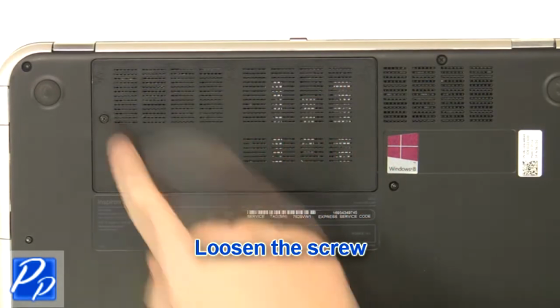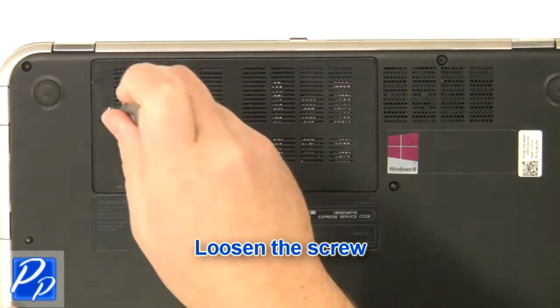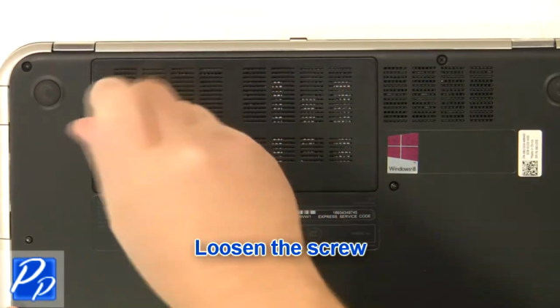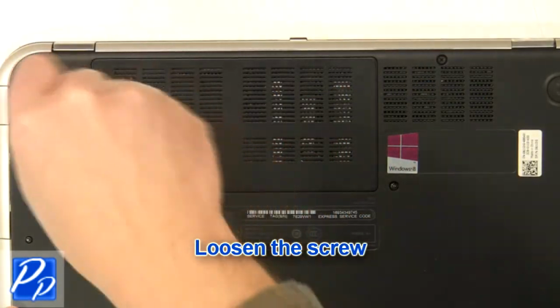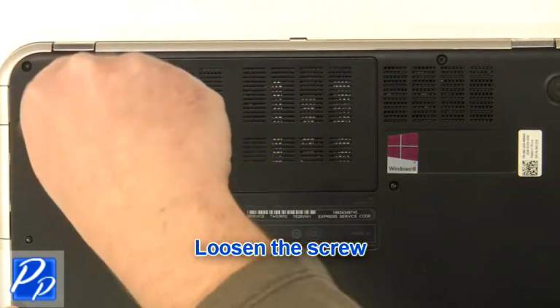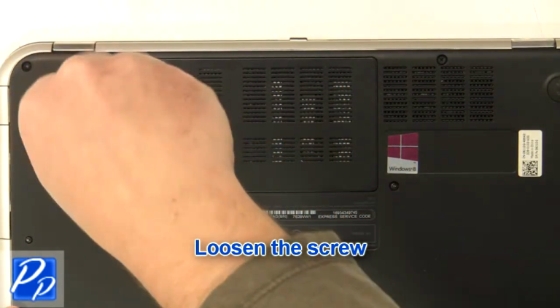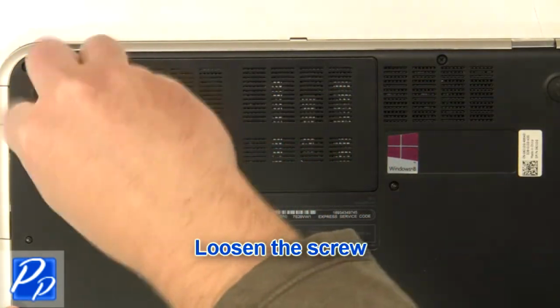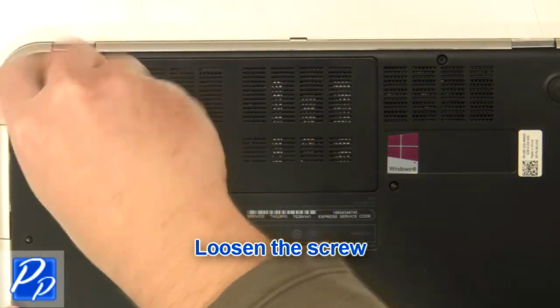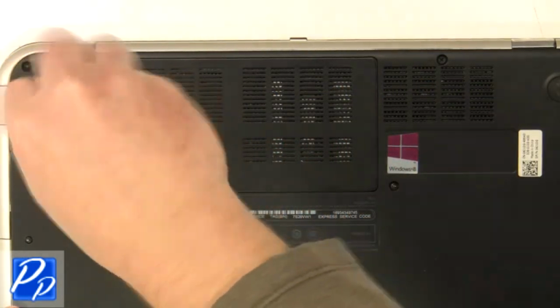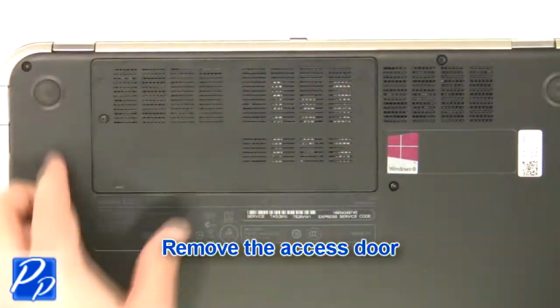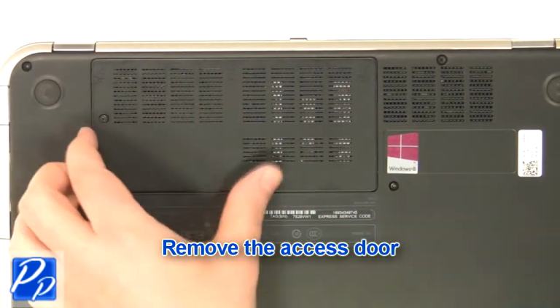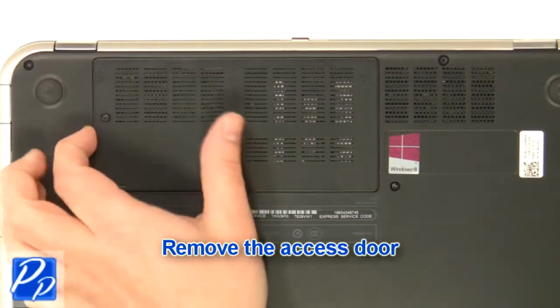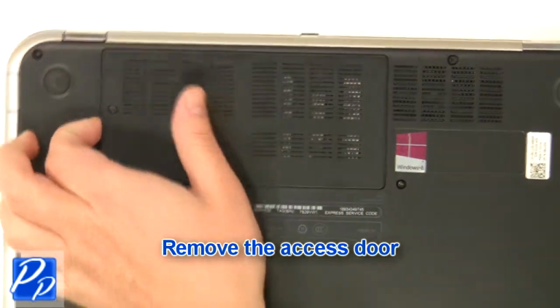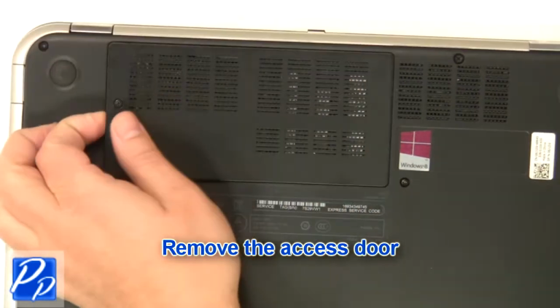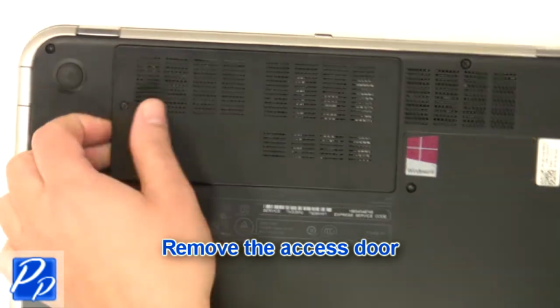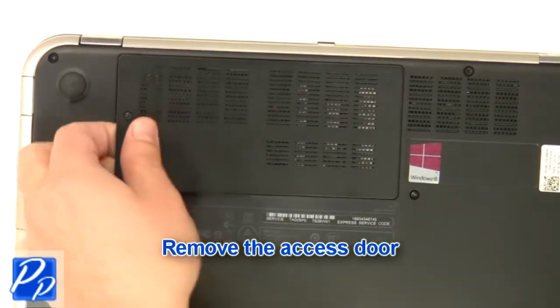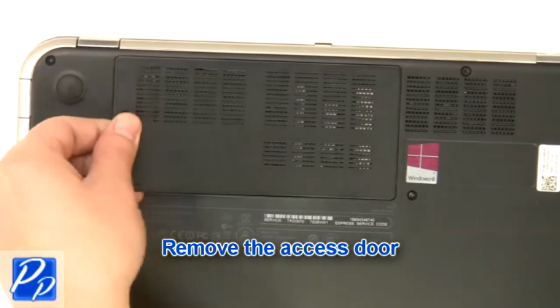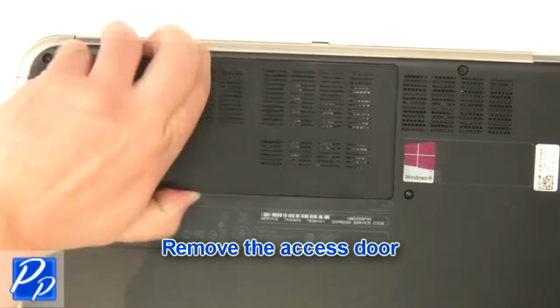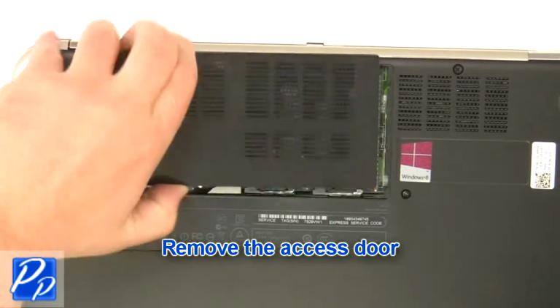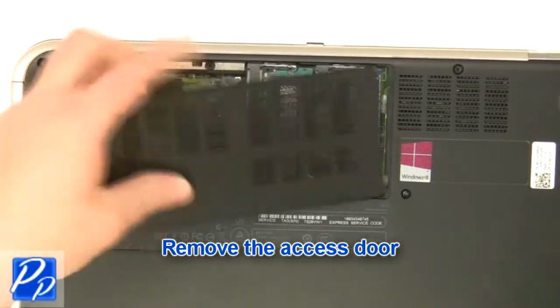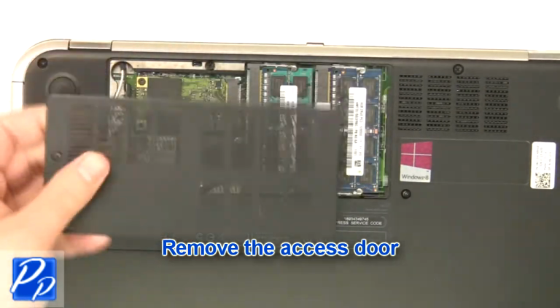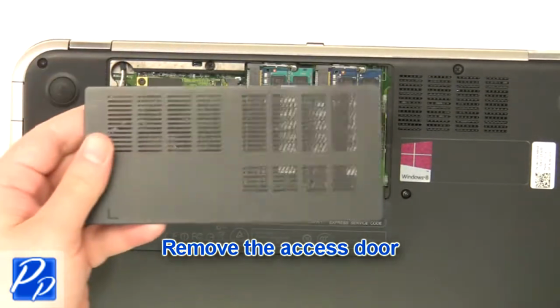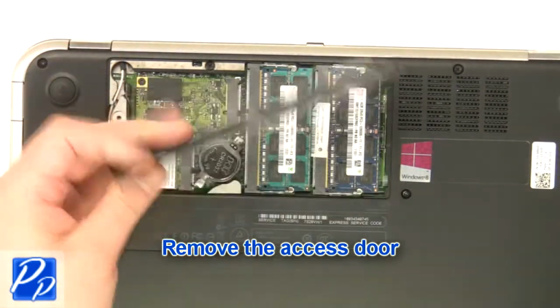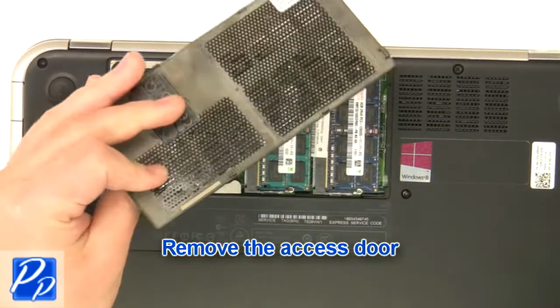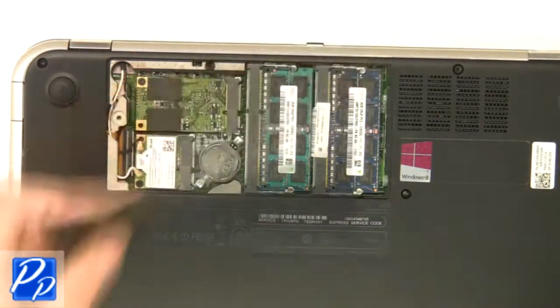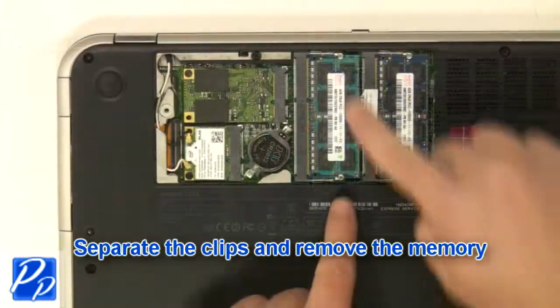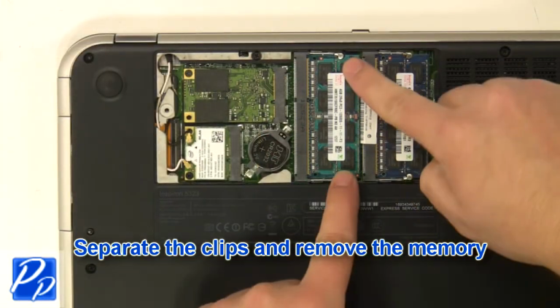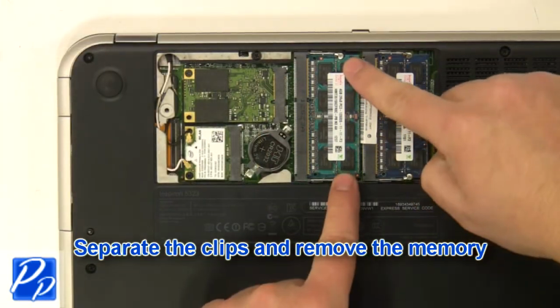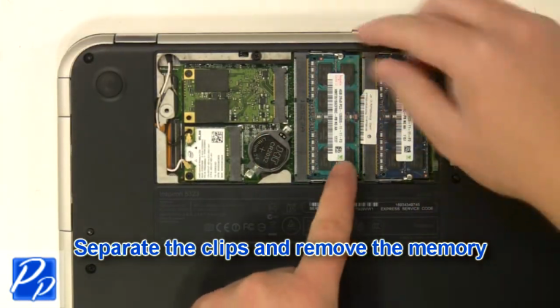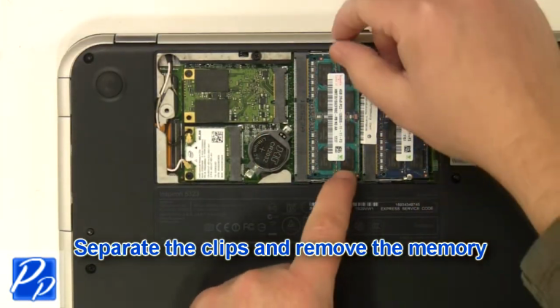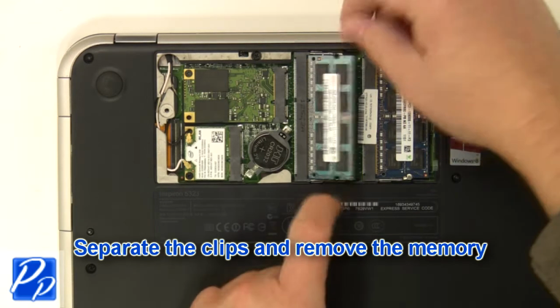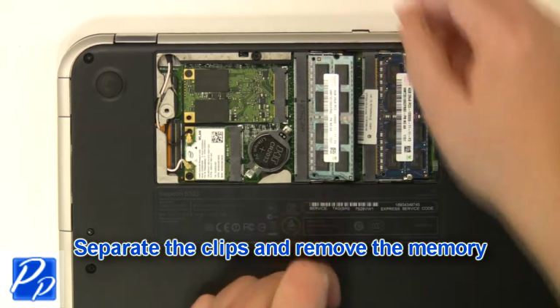Loosen the screw and remove the access door. Separate the clips and remove the memory.